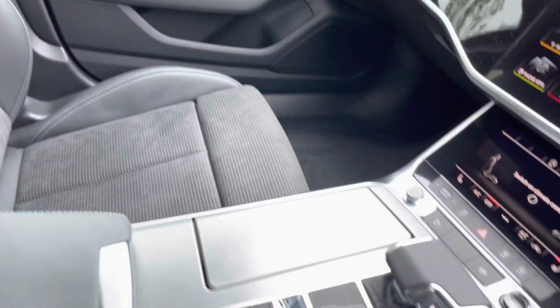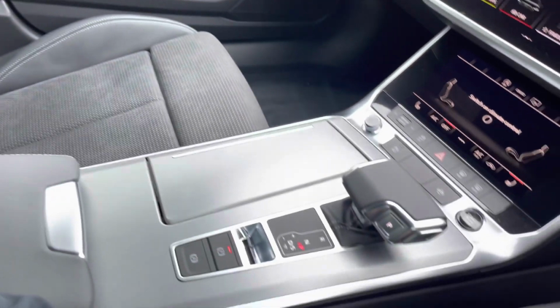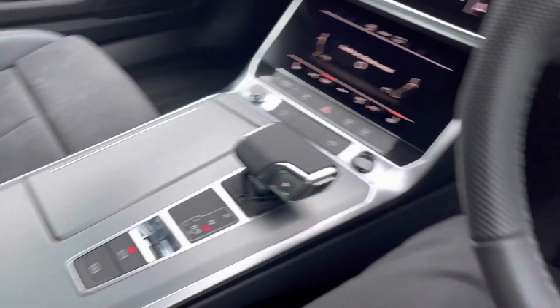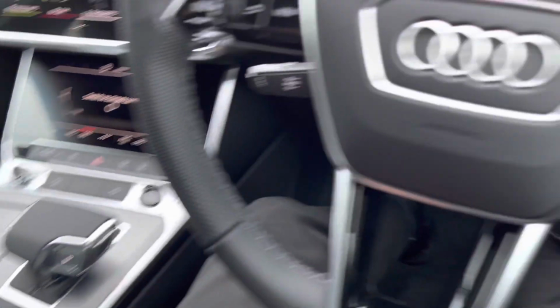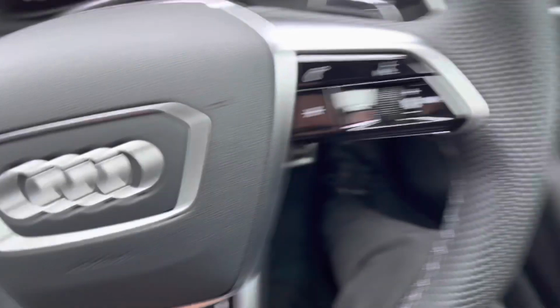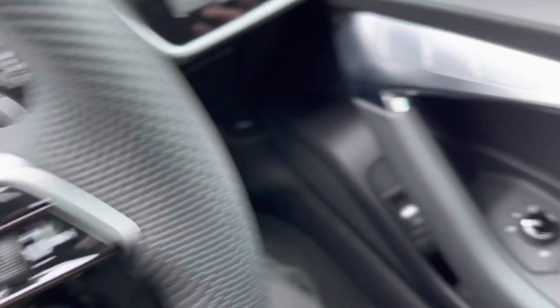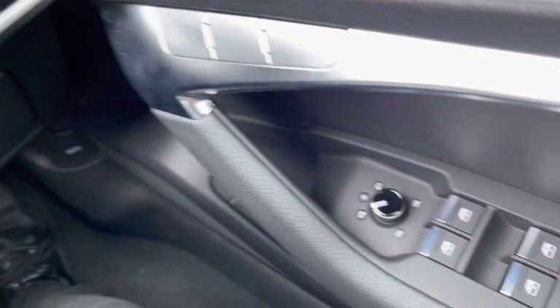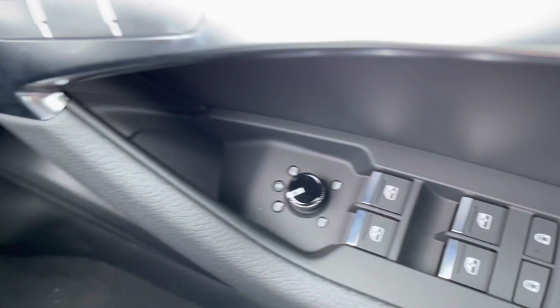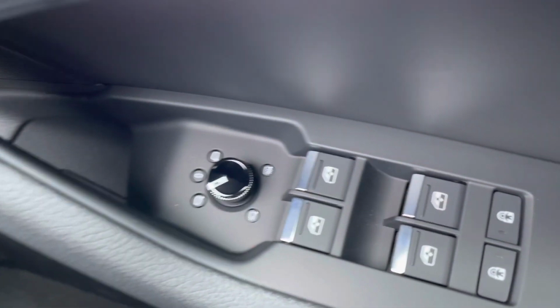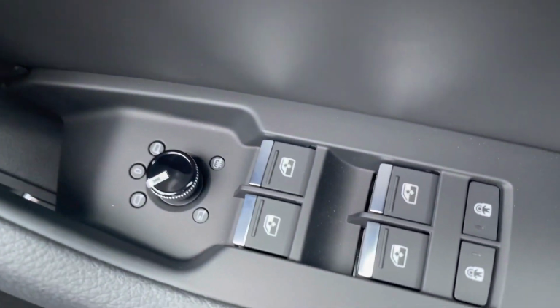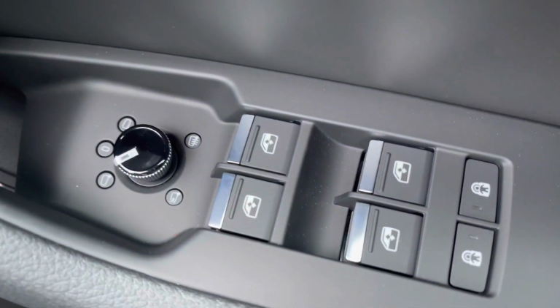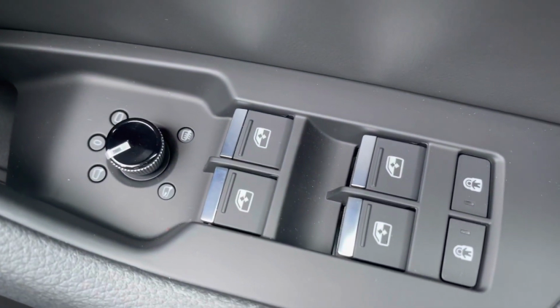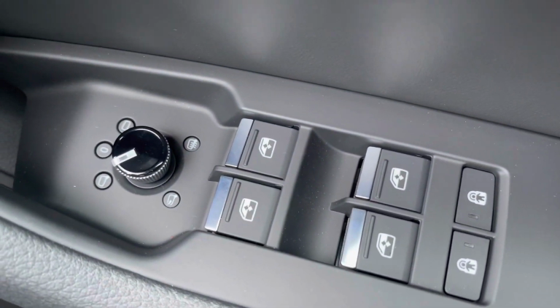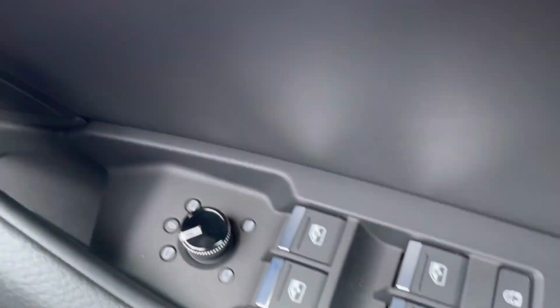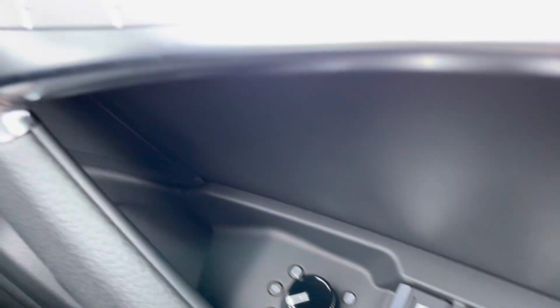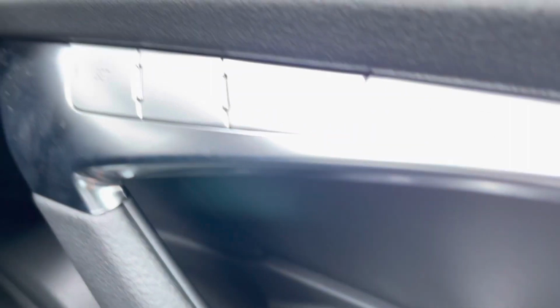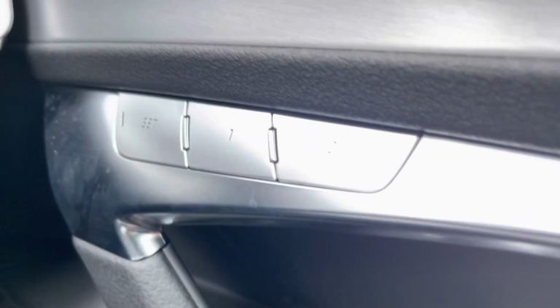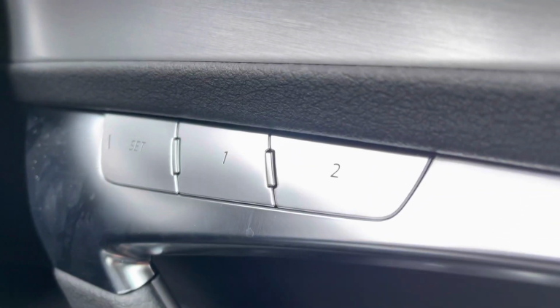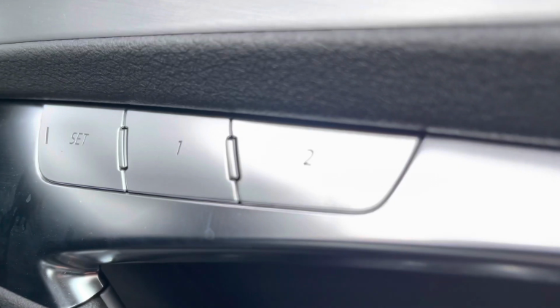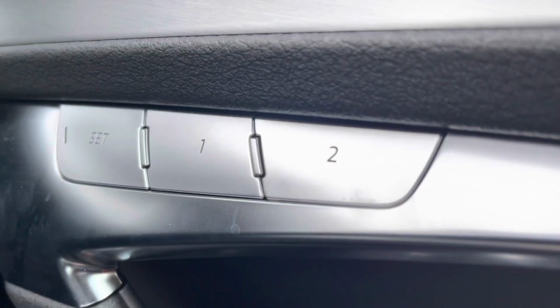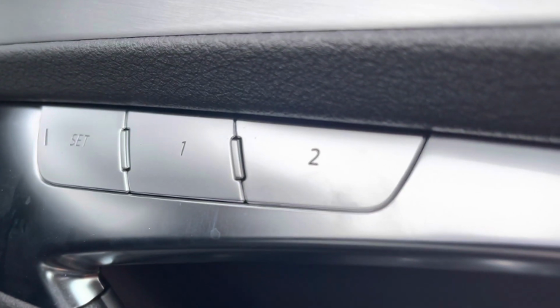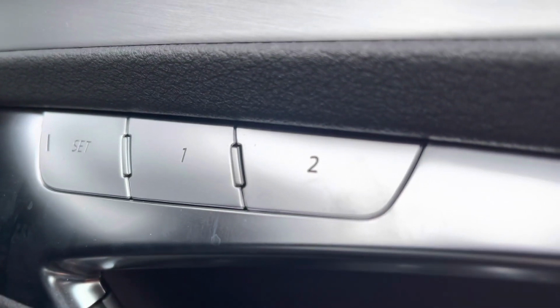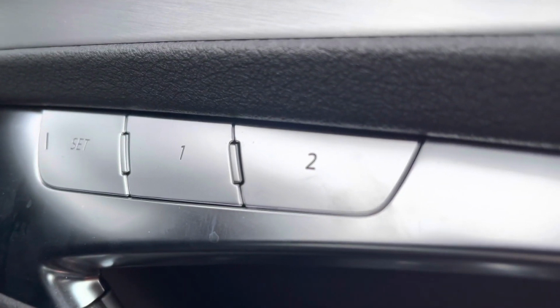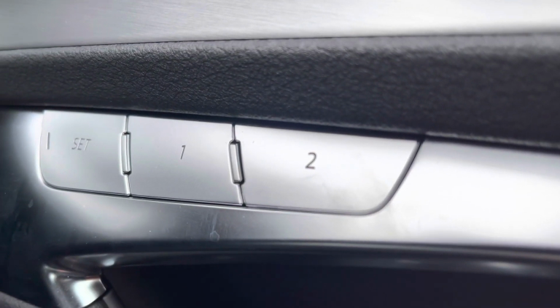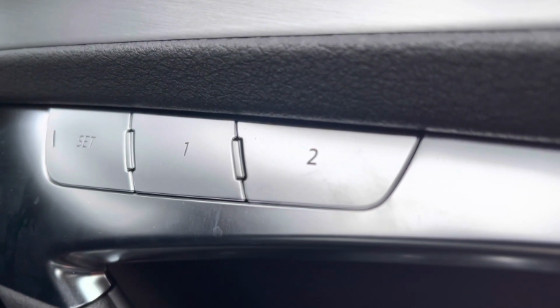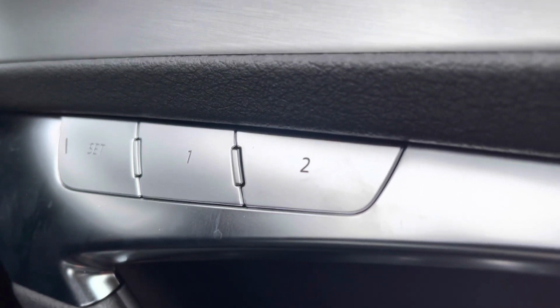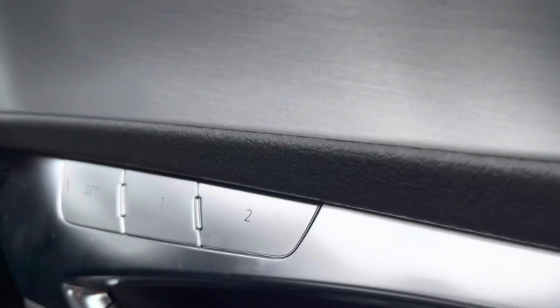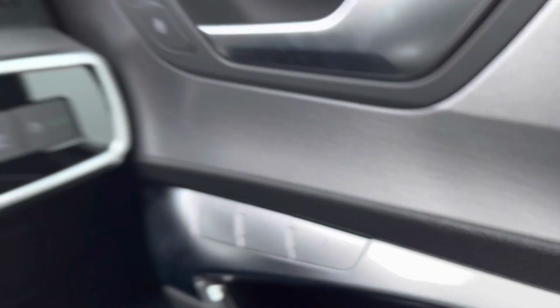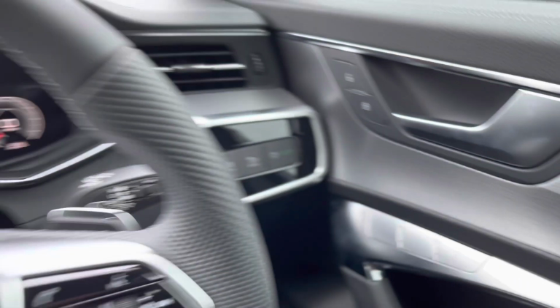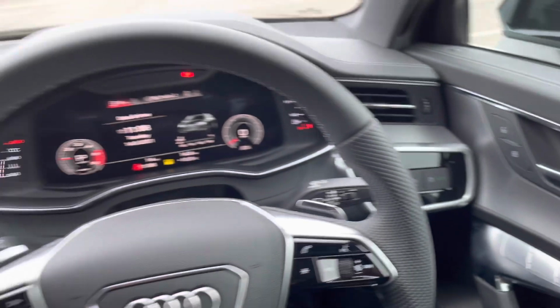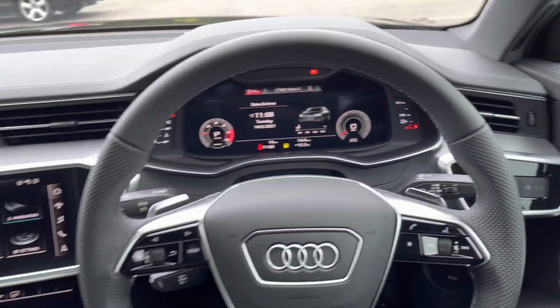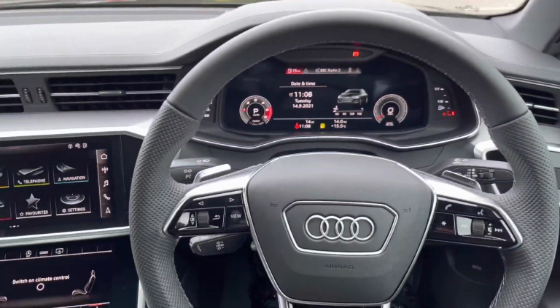Here we are then at the controls. This car does come with central locking, all four windows and the mirrors are electric. We've also got the memory function for the driver's chair, meaning you can set two different positions away from the steering wheel, which is ideal if there's more than one driver of this vehicle.